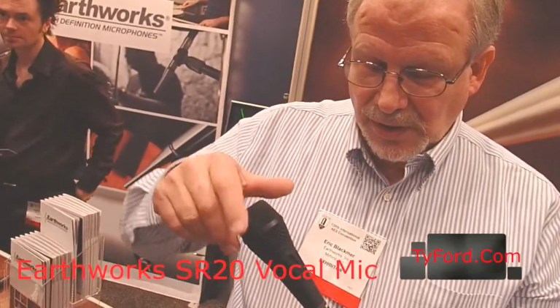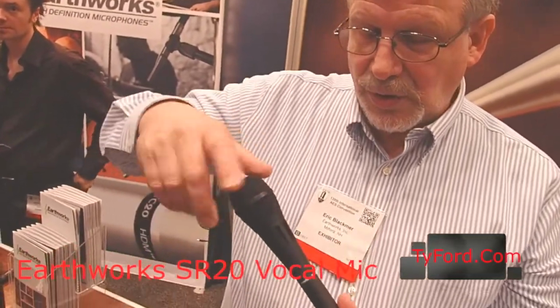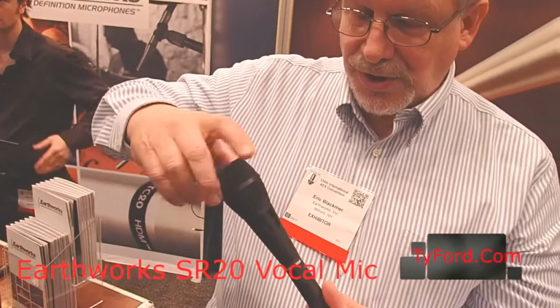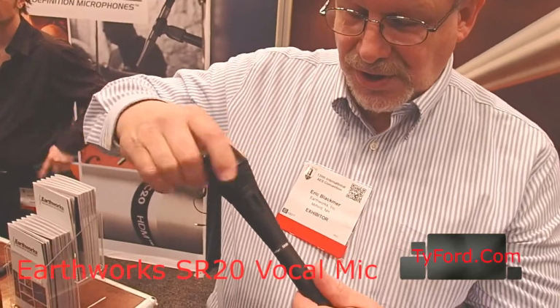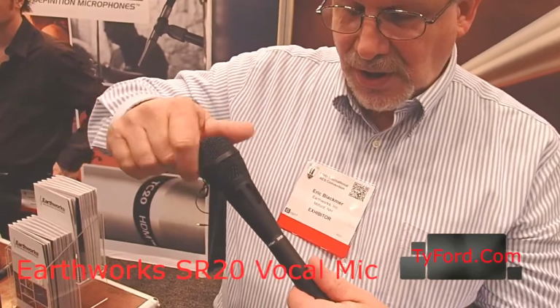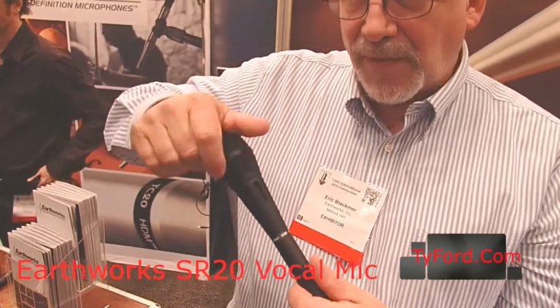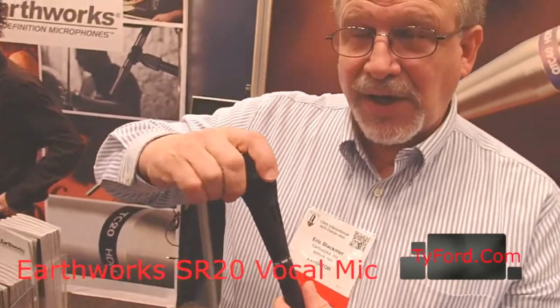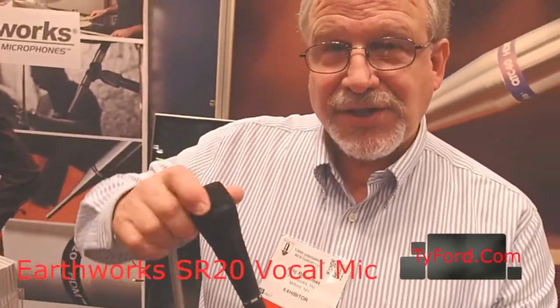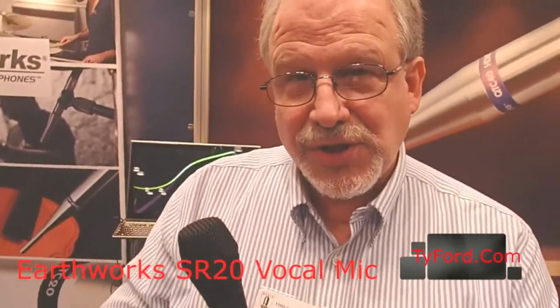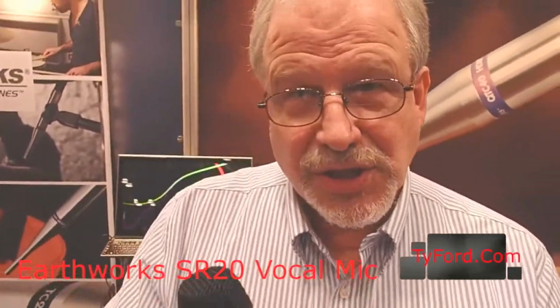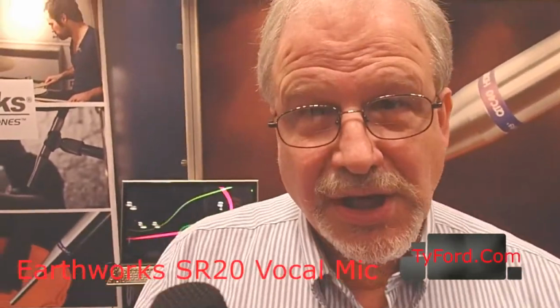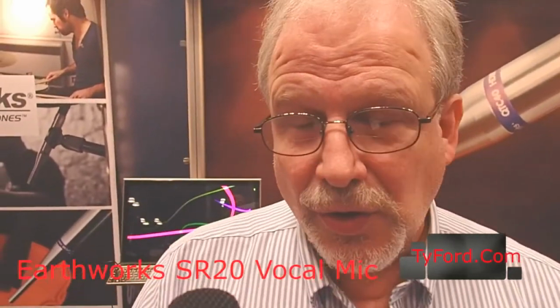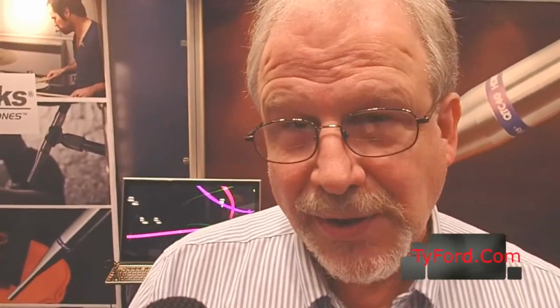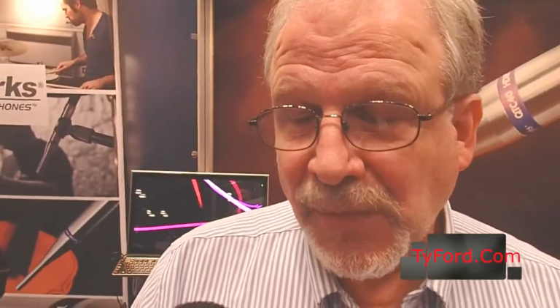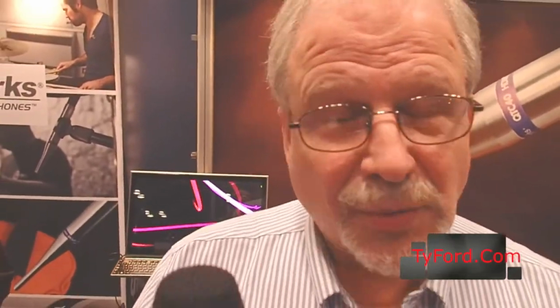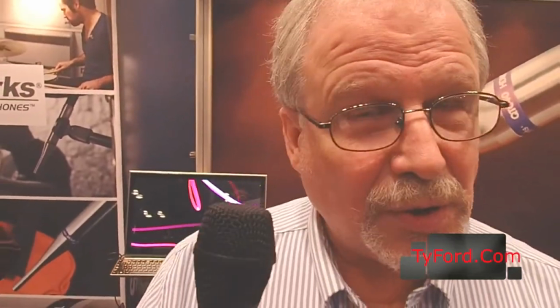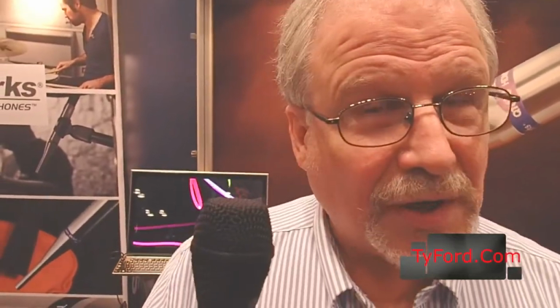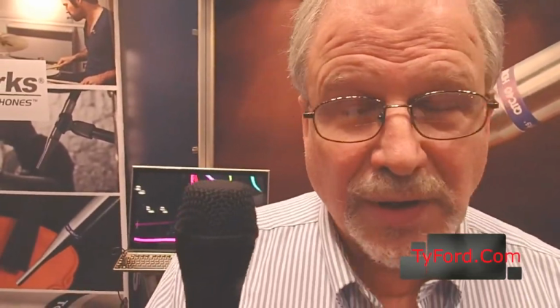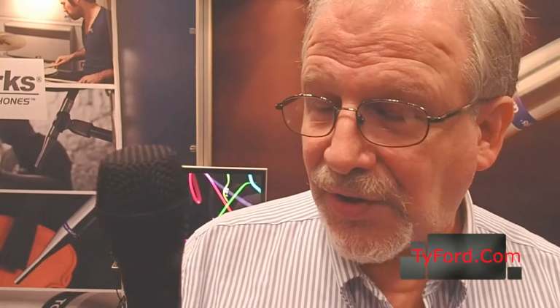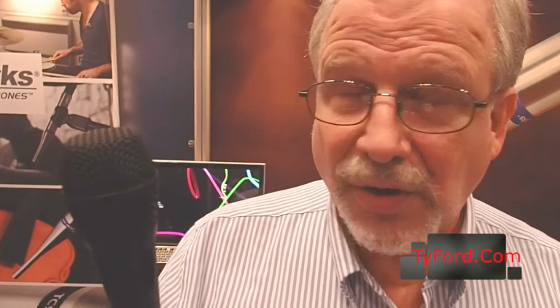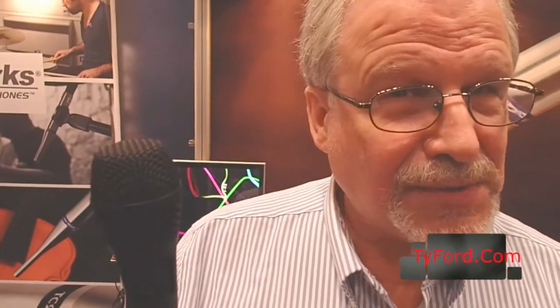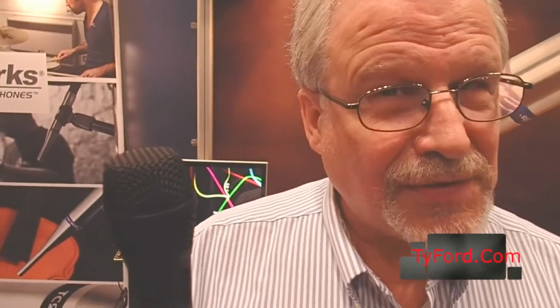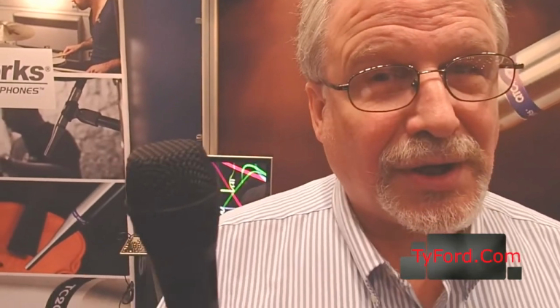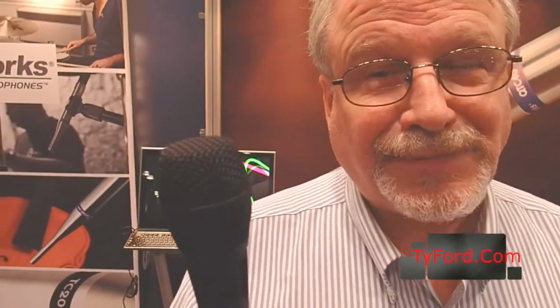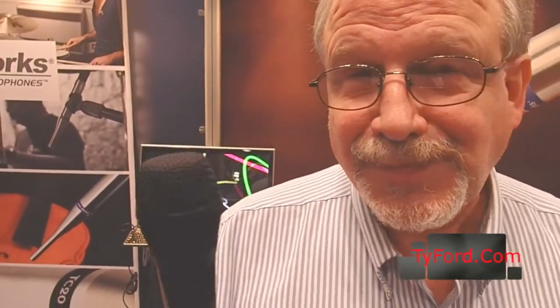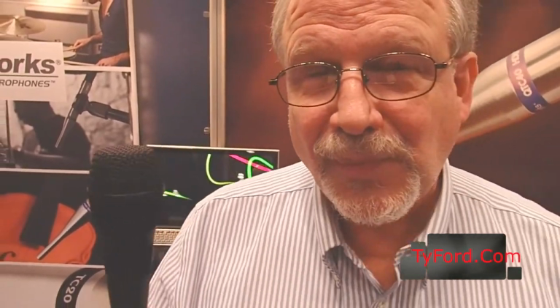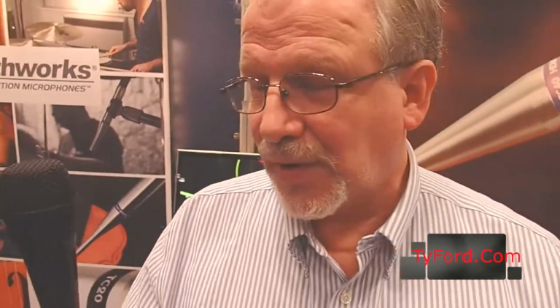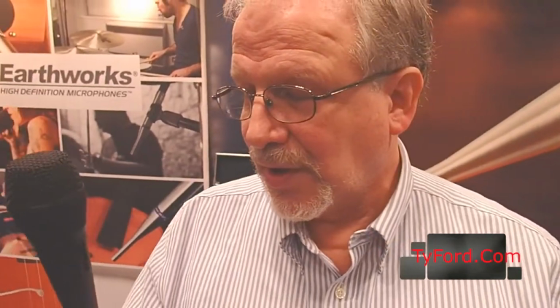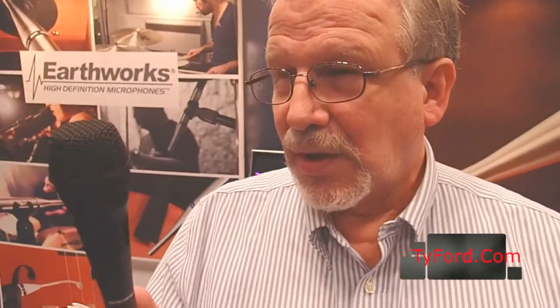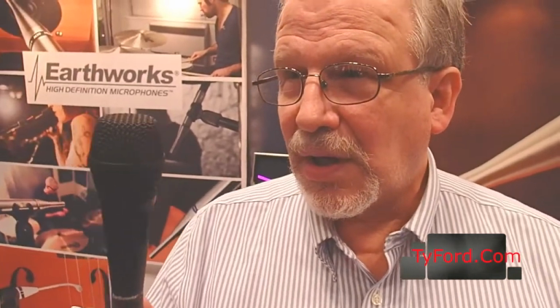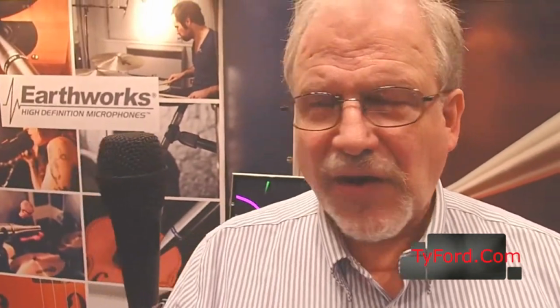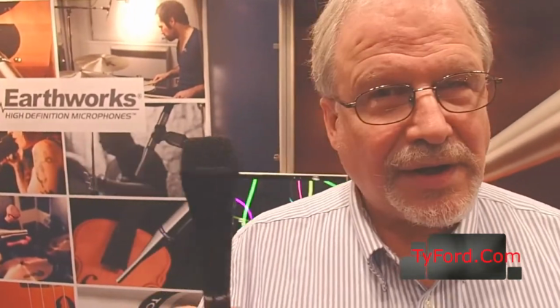Who uses this? The band Isley uses this as a stage vocal mic. It's a really good microphone and it's not expensive at all. What's the street price? $599.